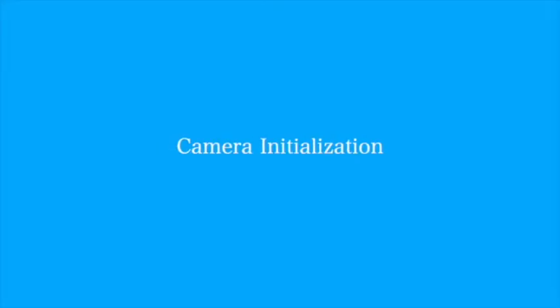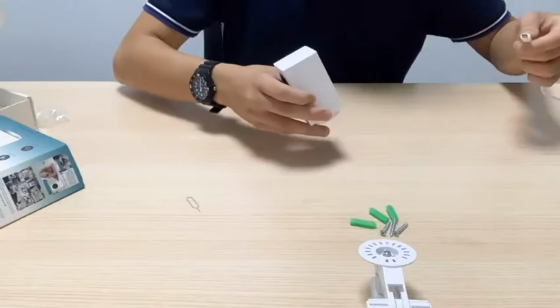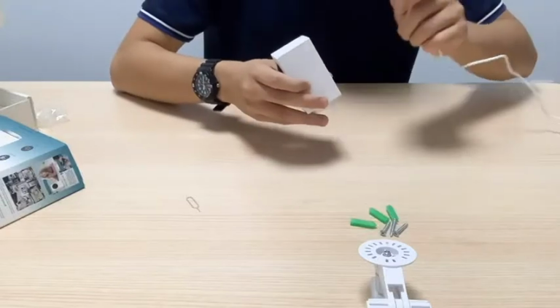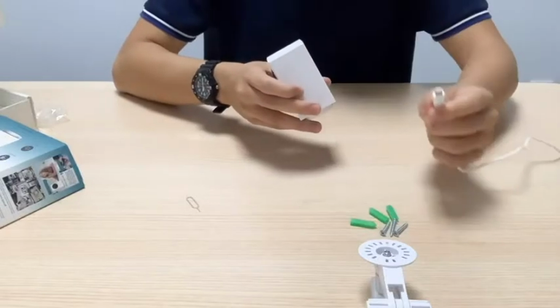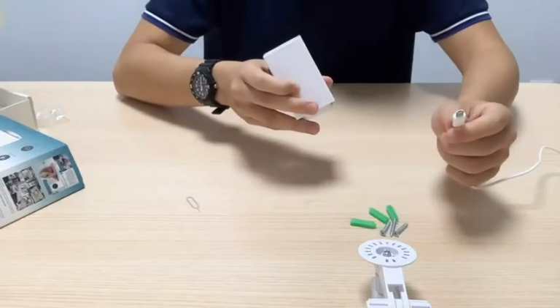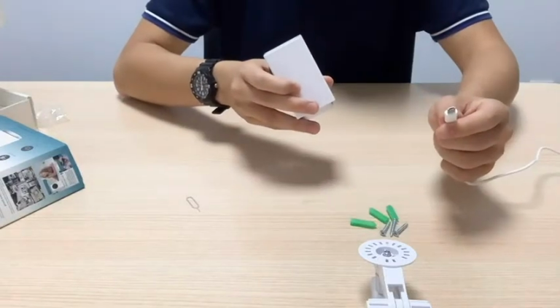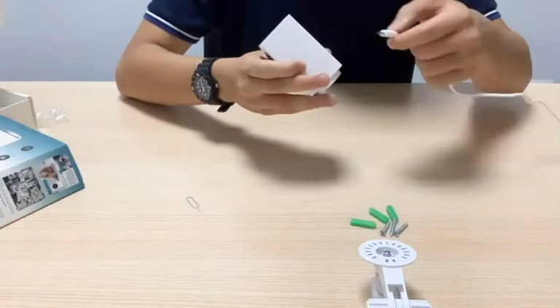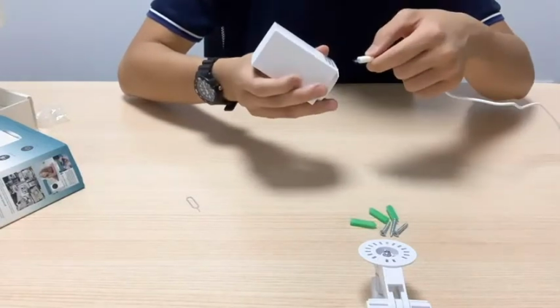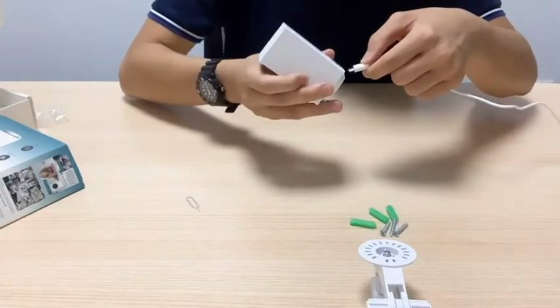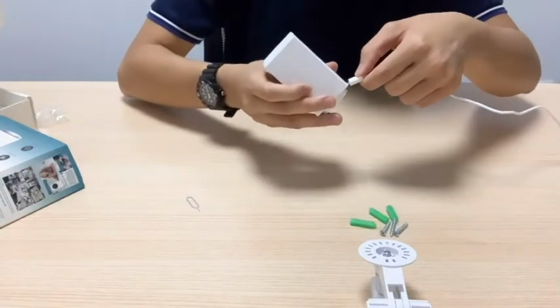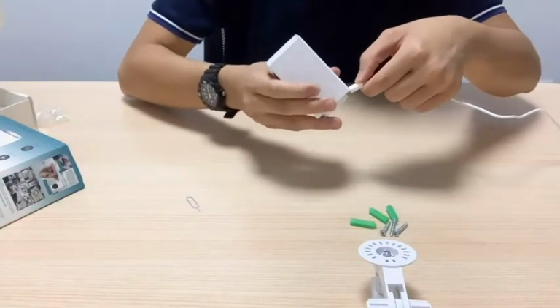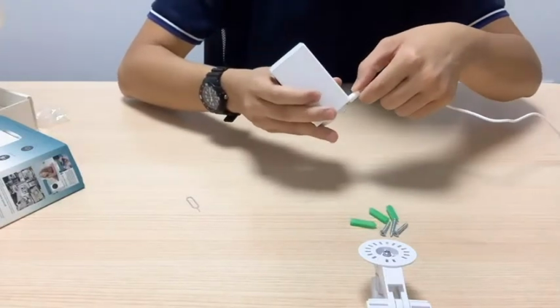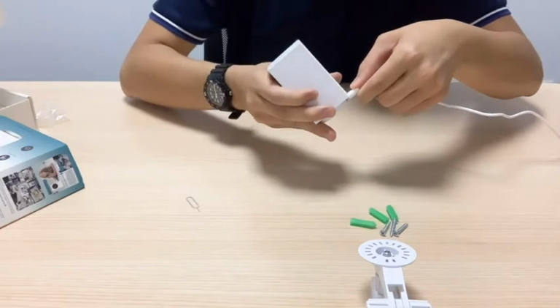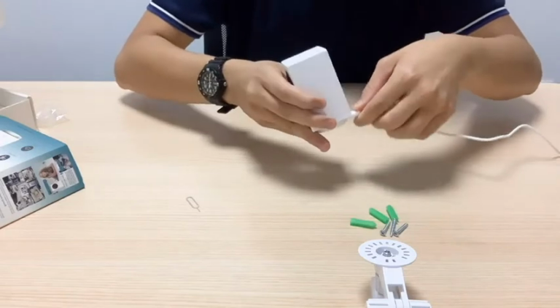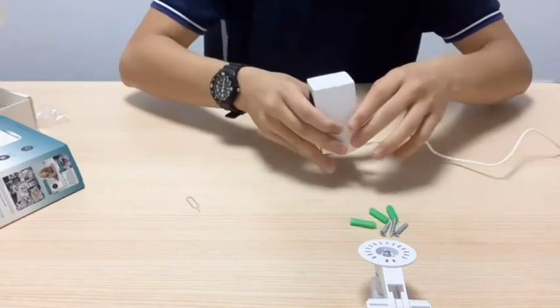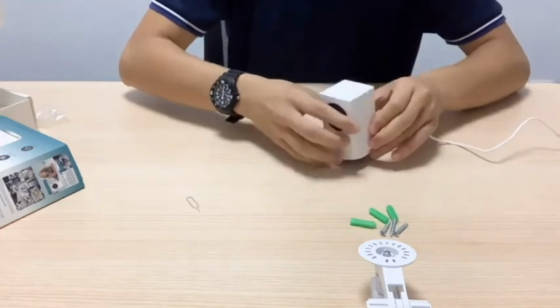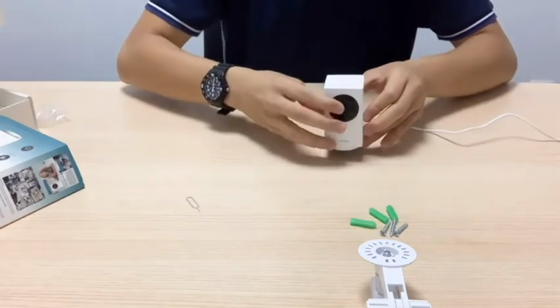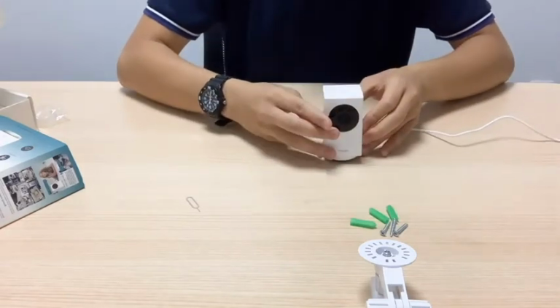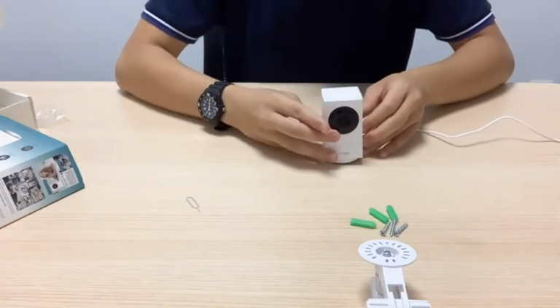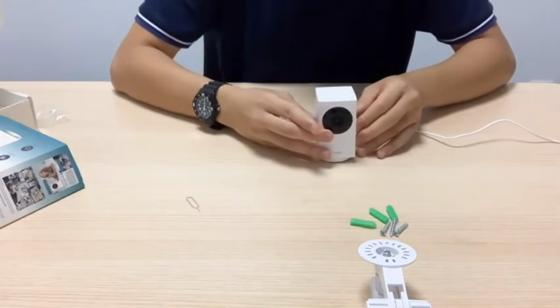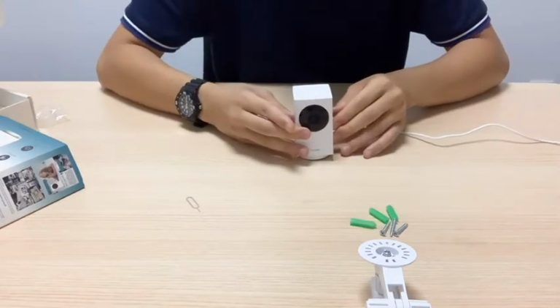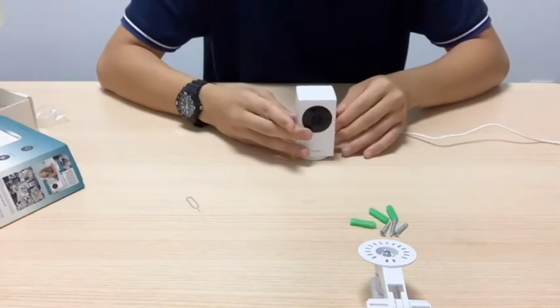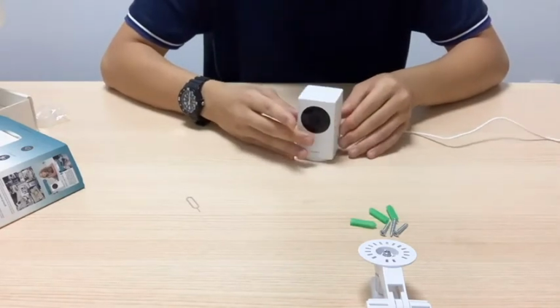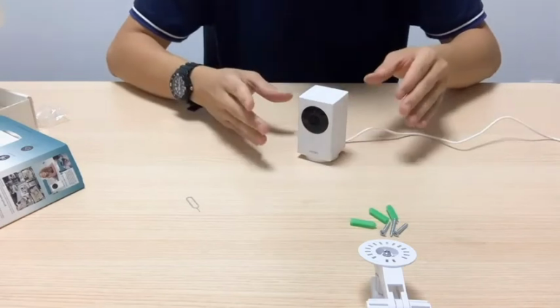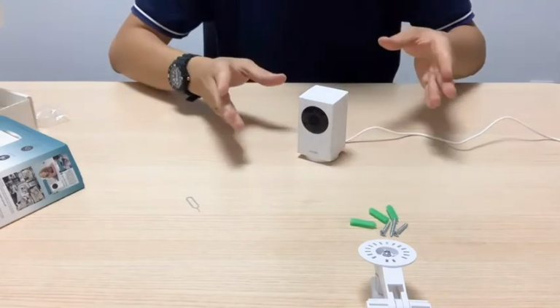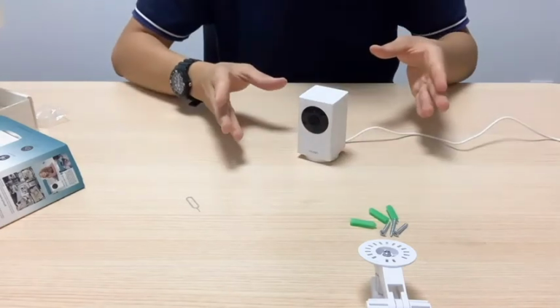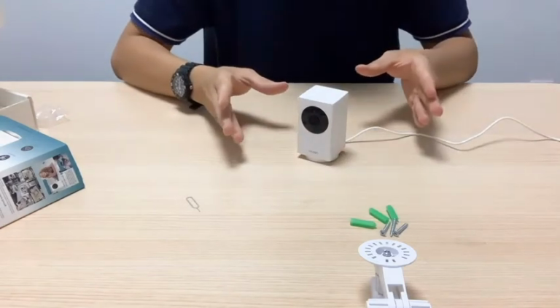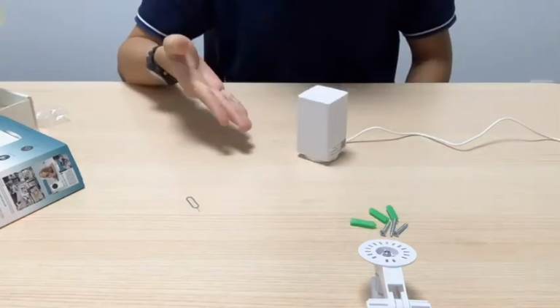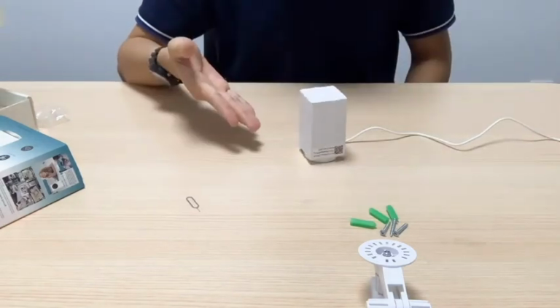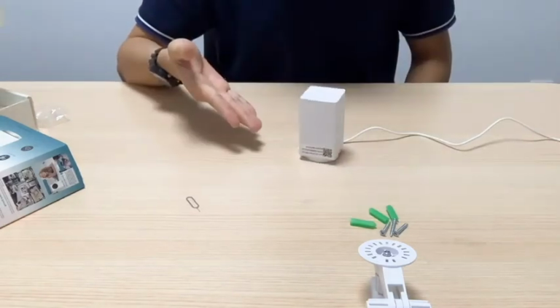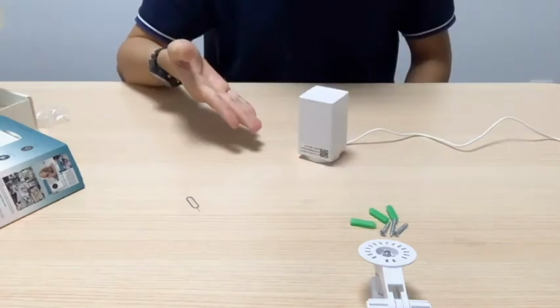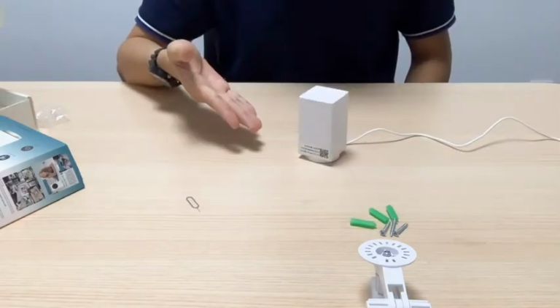We'll be plugging this C-cable into the camera. And then we might have to wait around 30 to 40 seconds before the camera starts to rotate. As you can see, it has started rotating now.